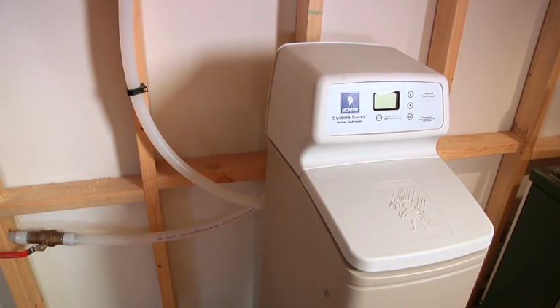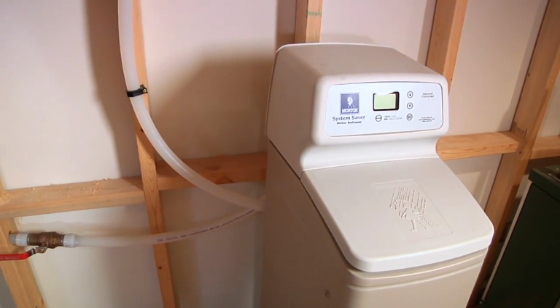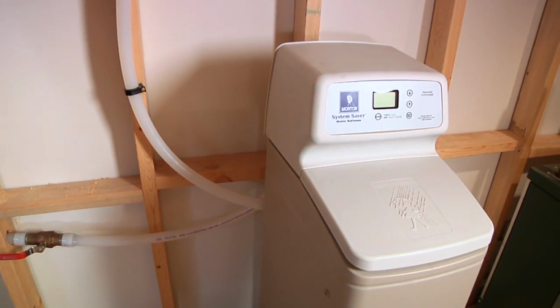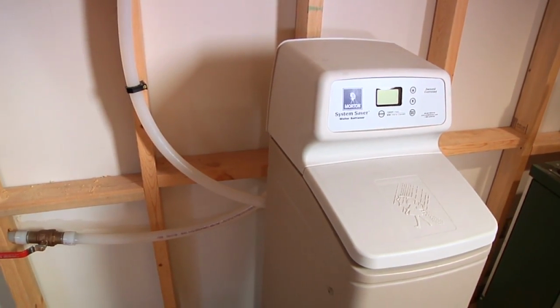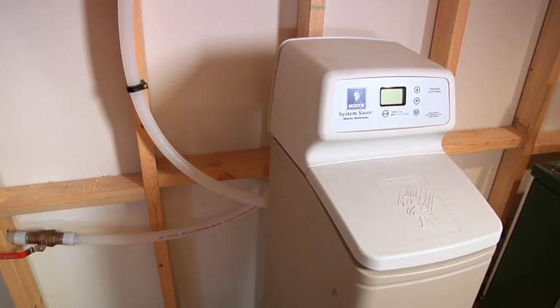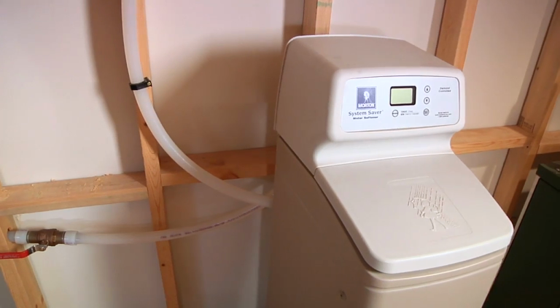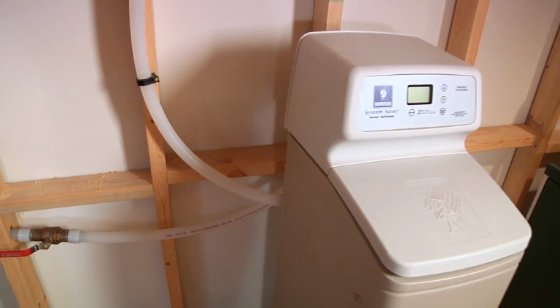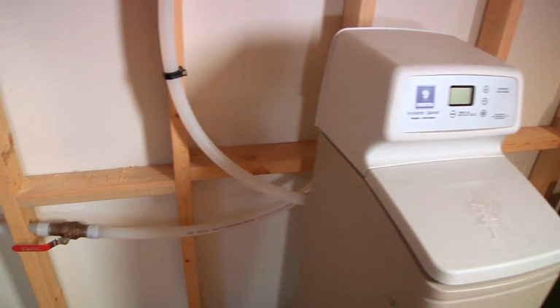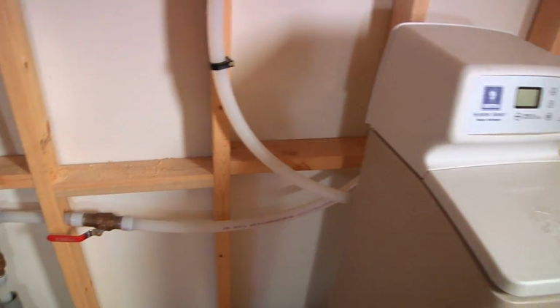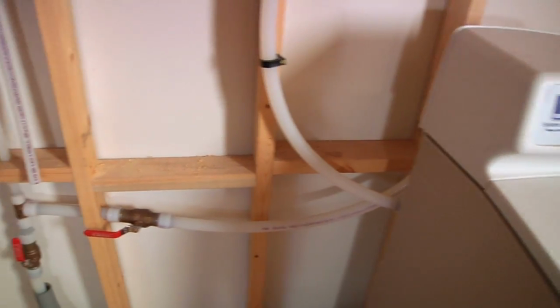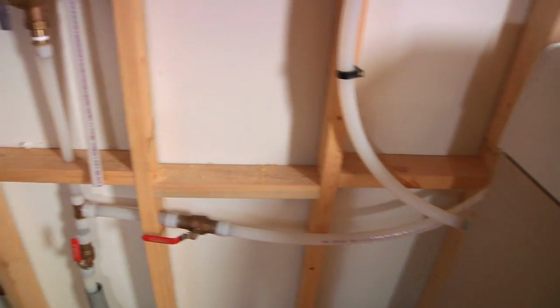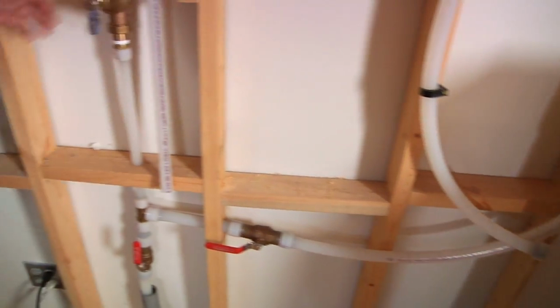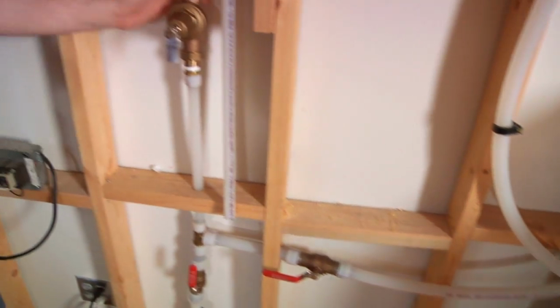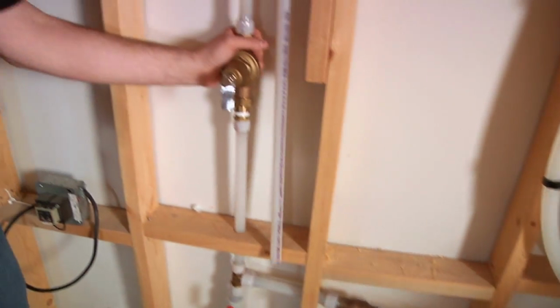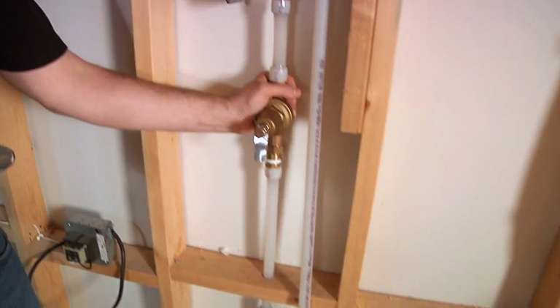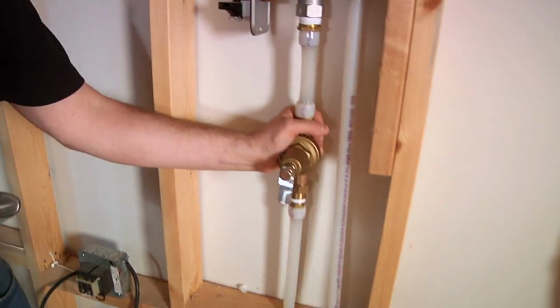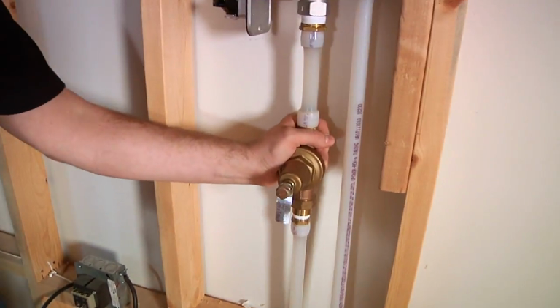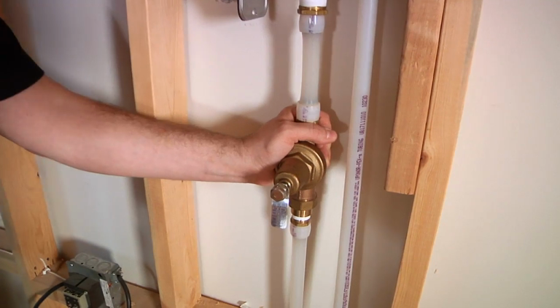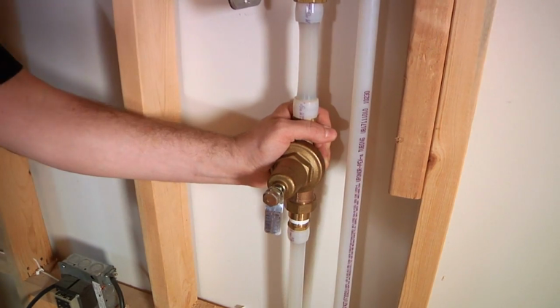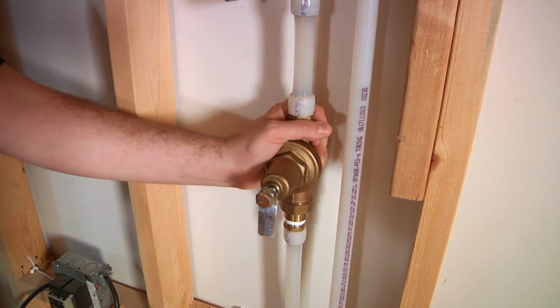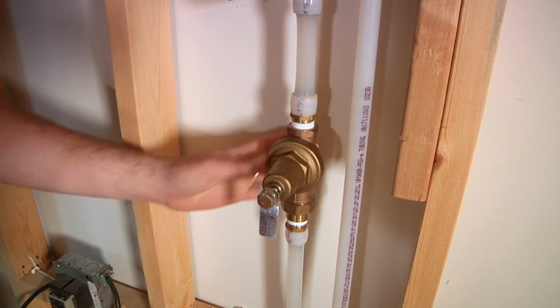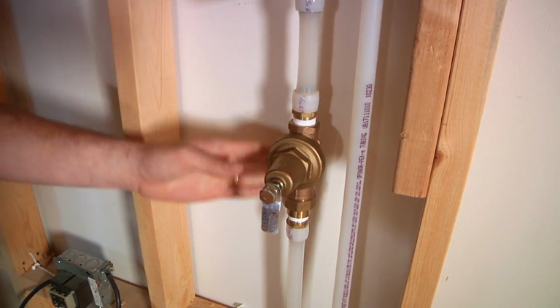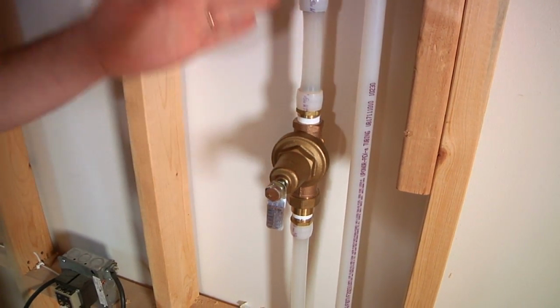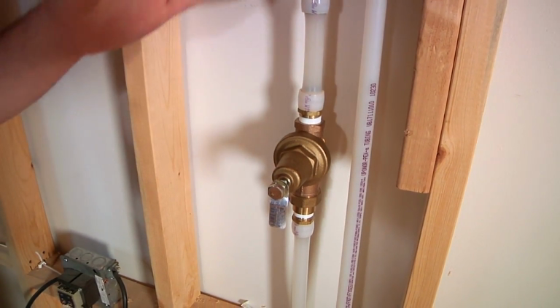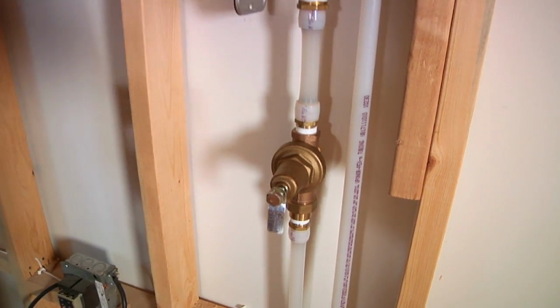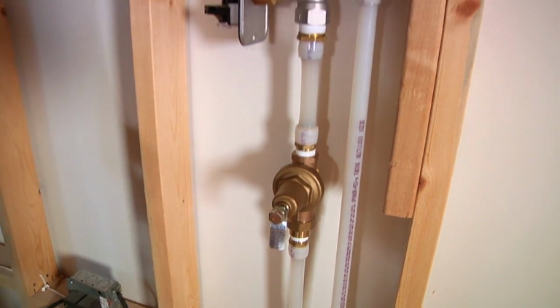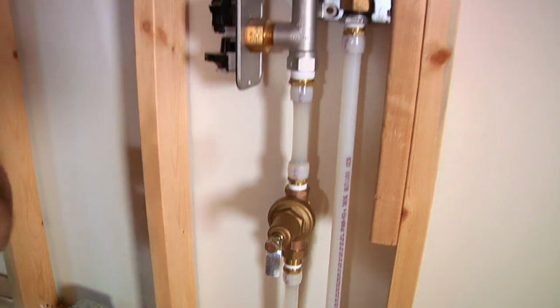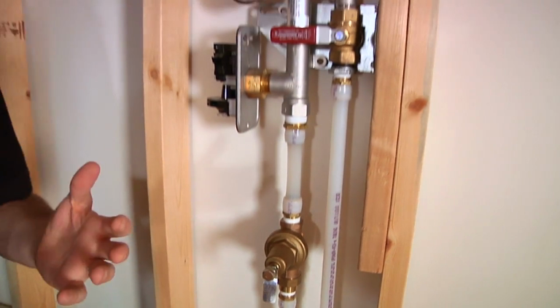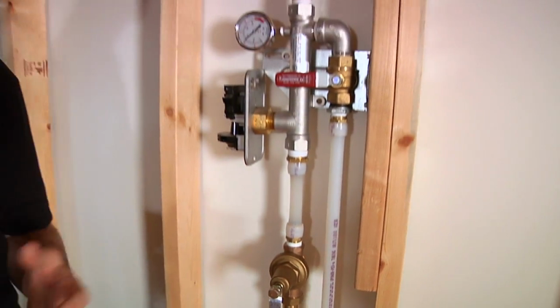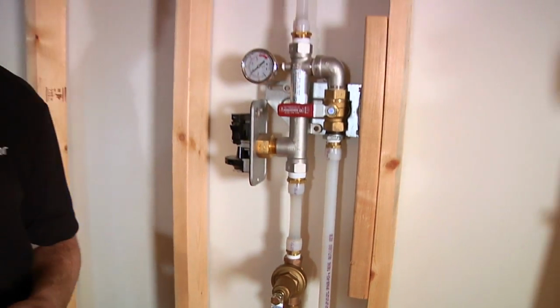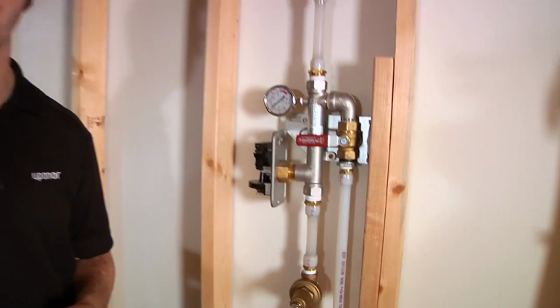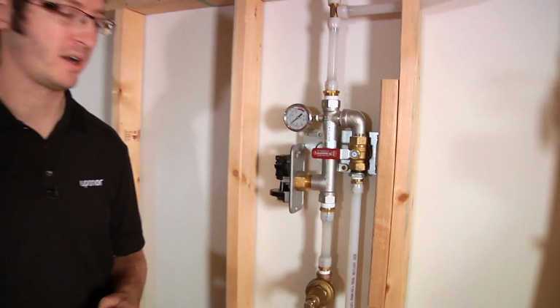In the sprinkler activation, there'll be a large enough pressure drop that this pressure-reducing valve will open and let water past it, providing the sprinklers with more water.